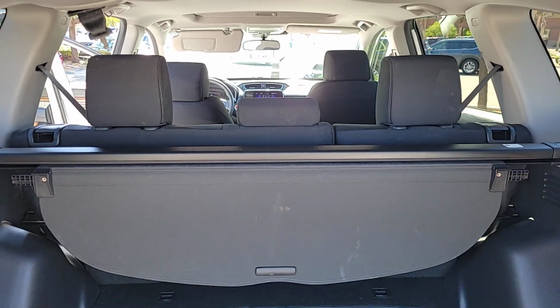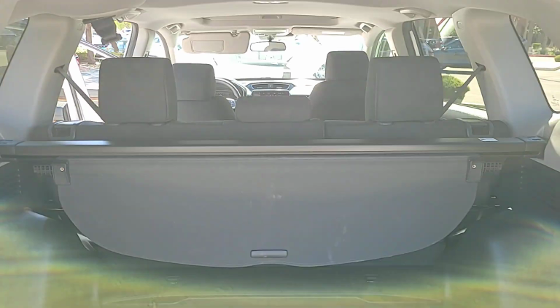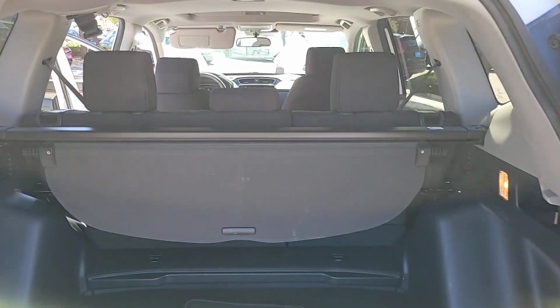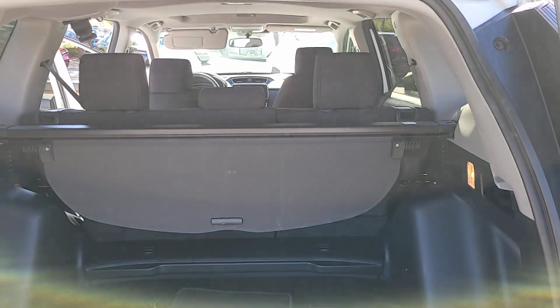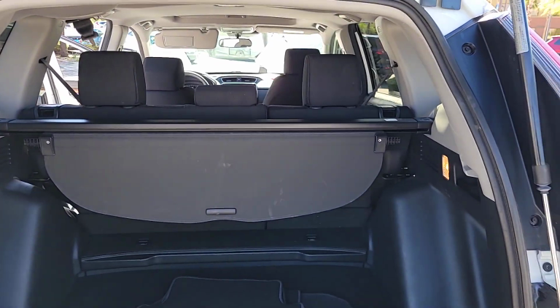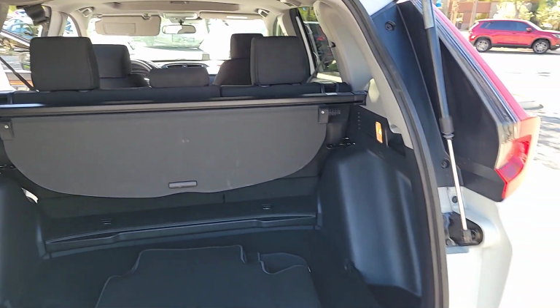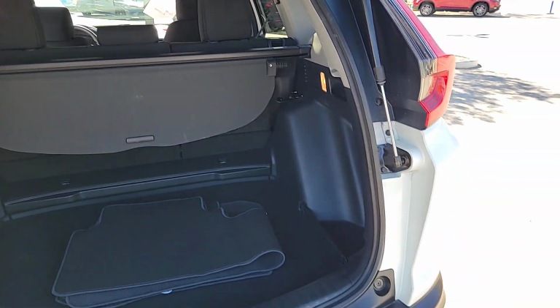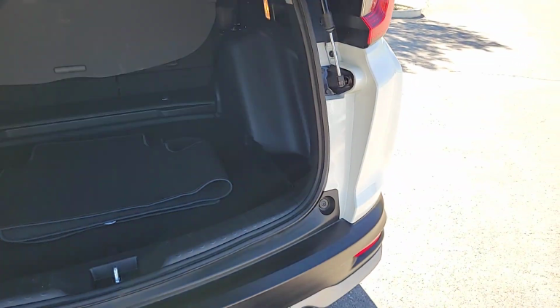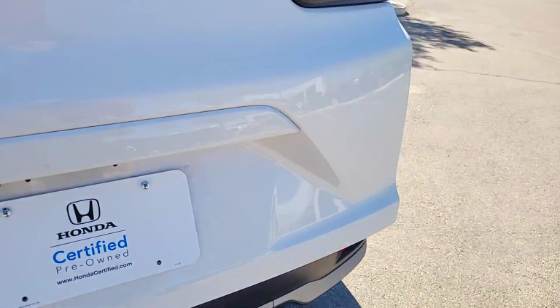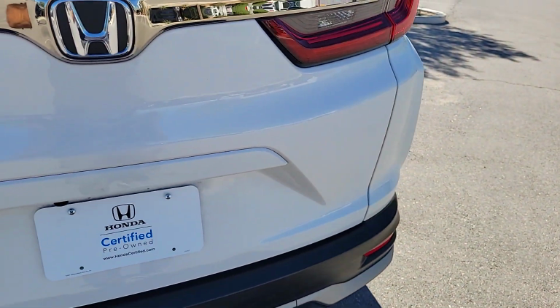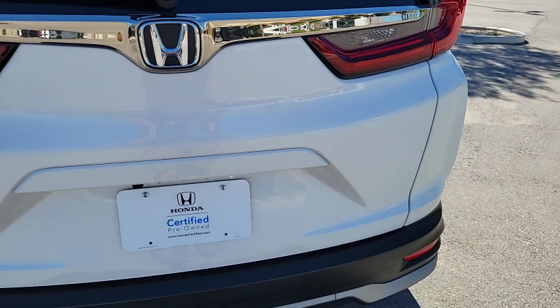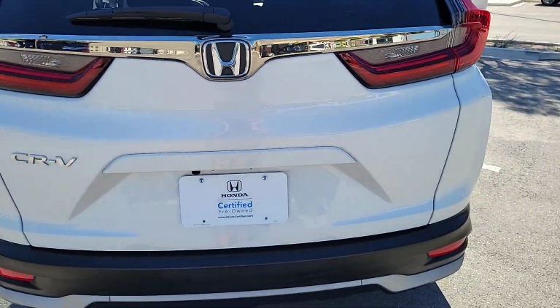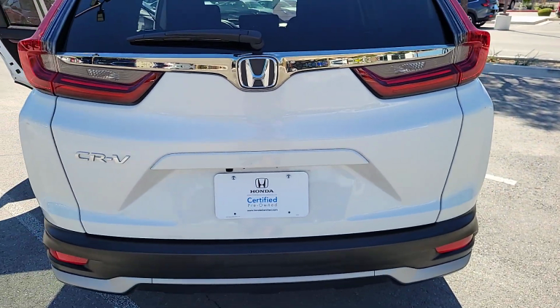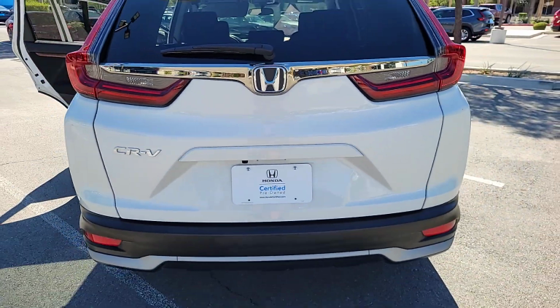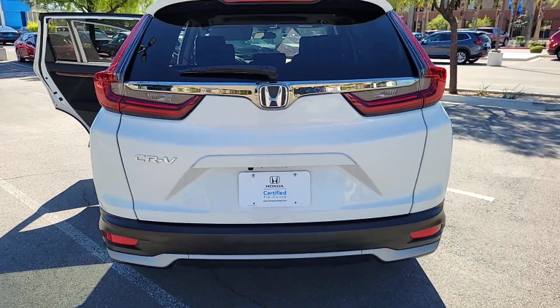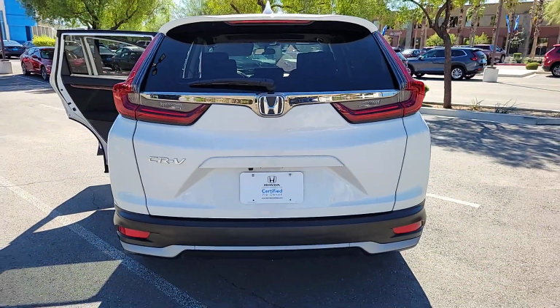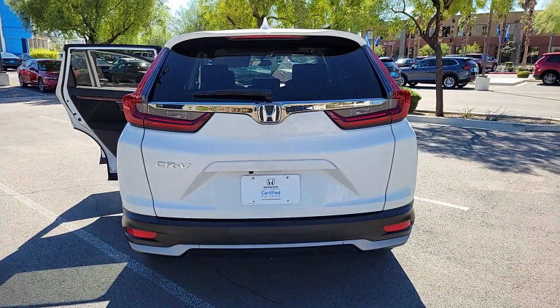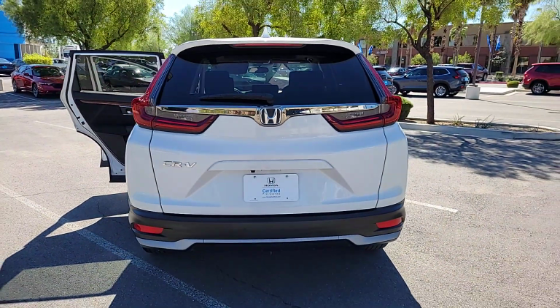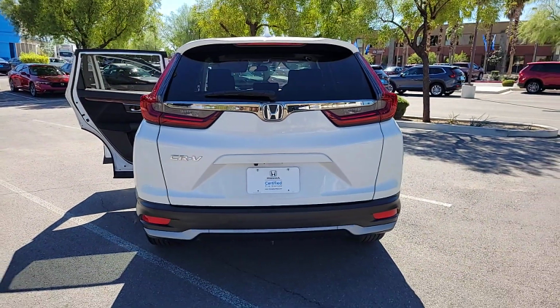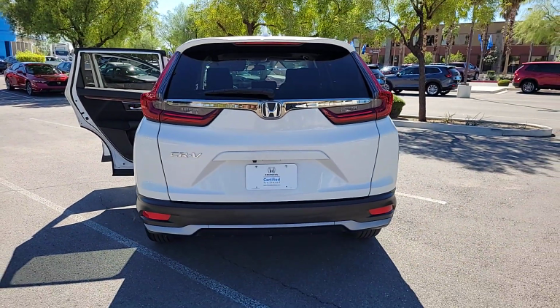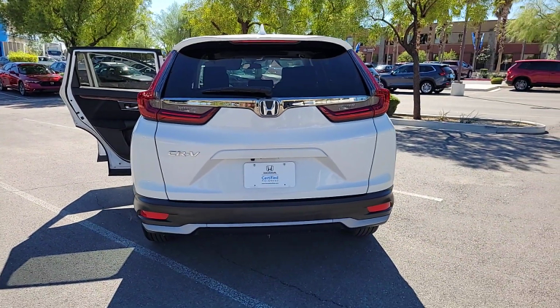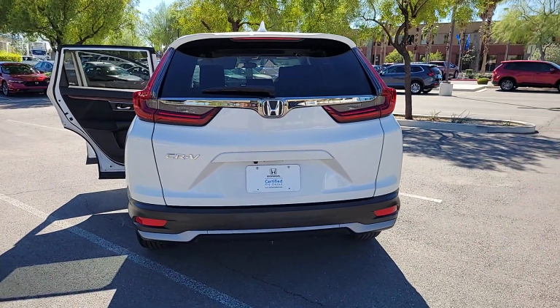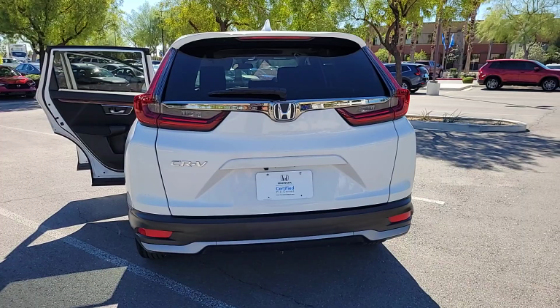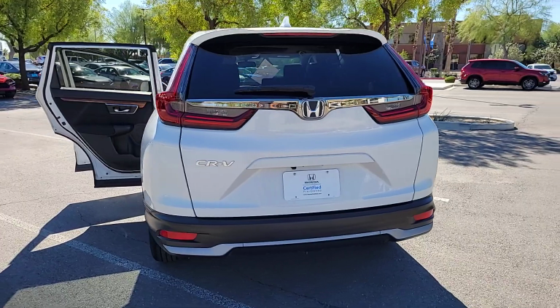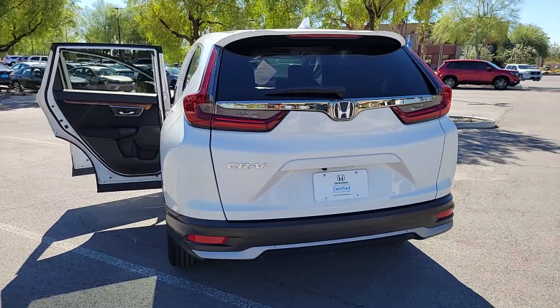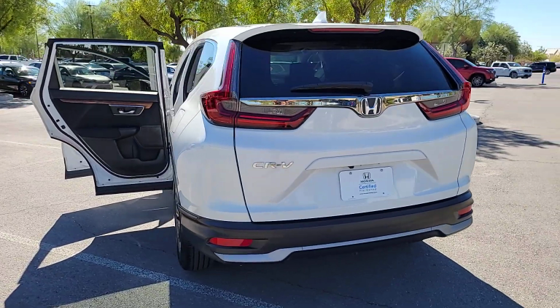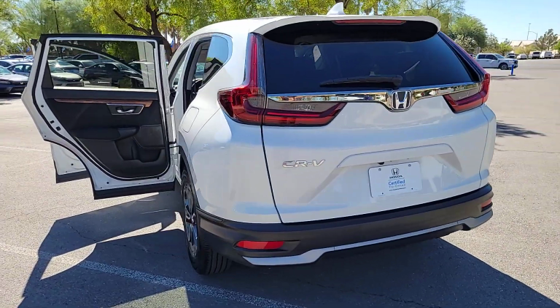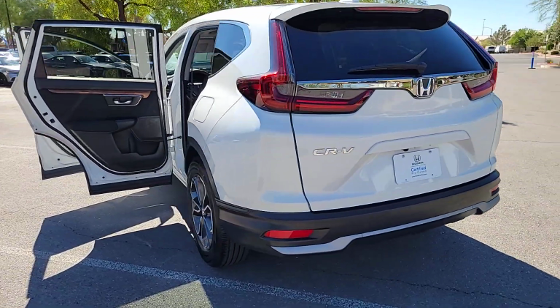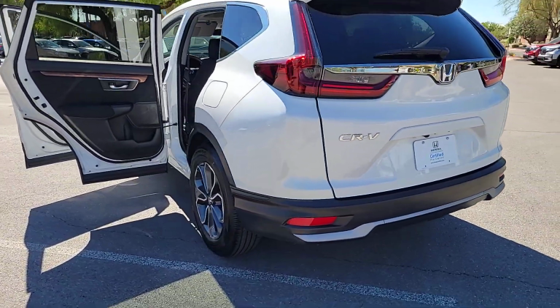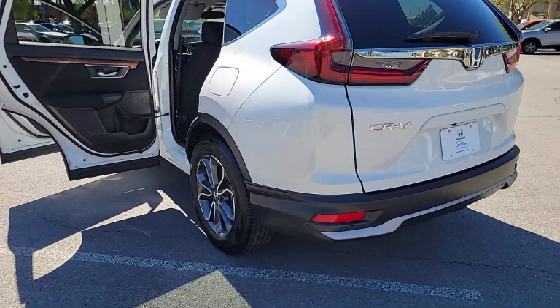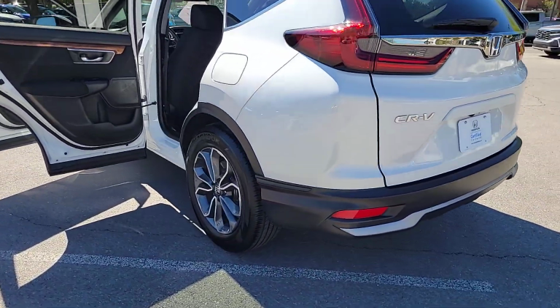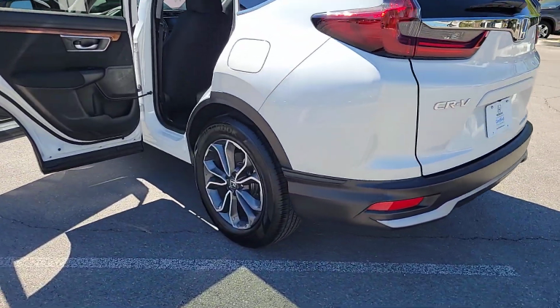Apple CarPlay and/or Android Auto, Pre-Collision System, Sunroof/Moonroof, Heated Driver Seat, Keyless Entry, Heated Mirrors, Adaptive Cruise Control, Satellite Radio, Backup Camera.